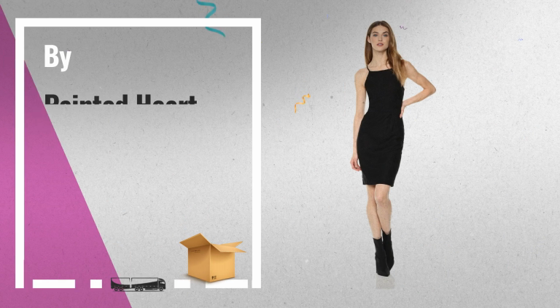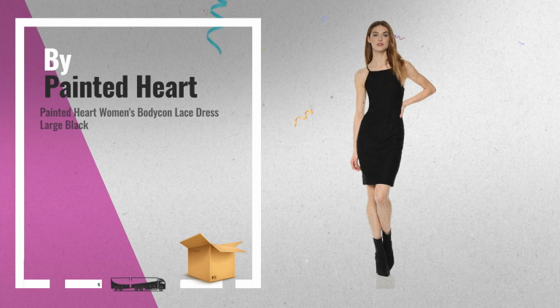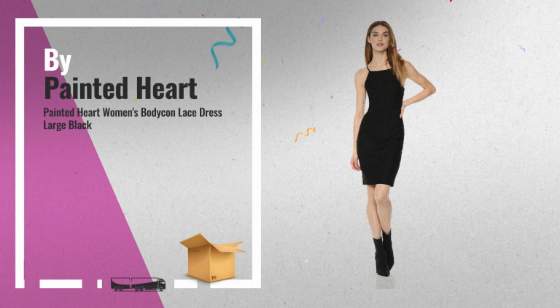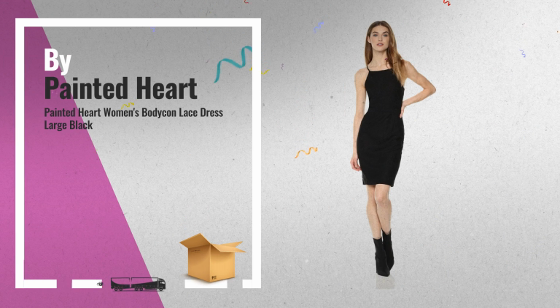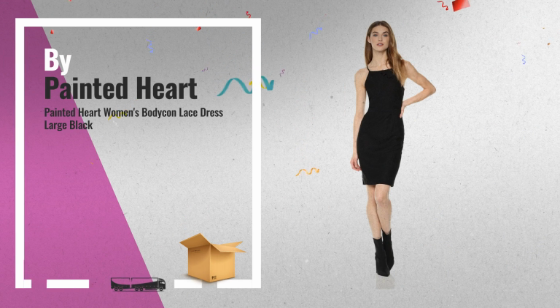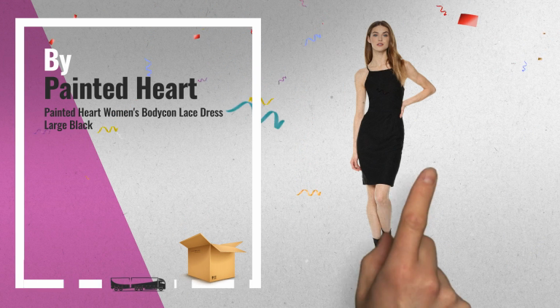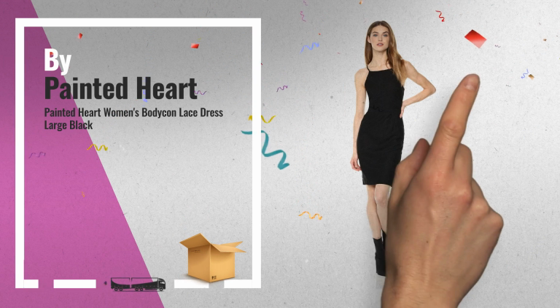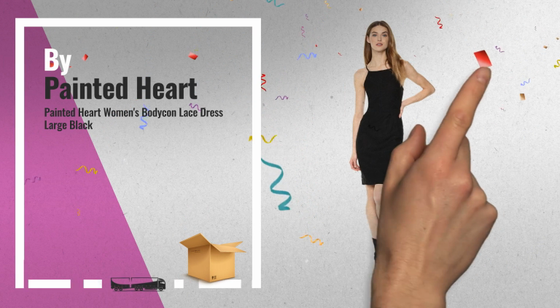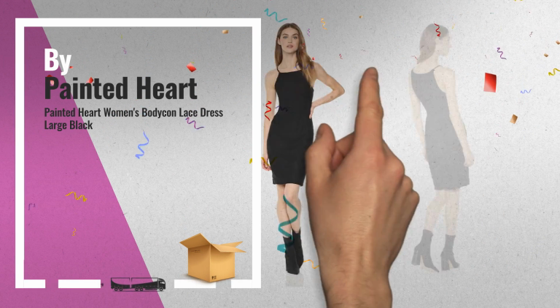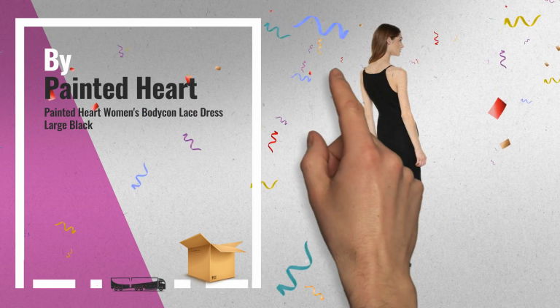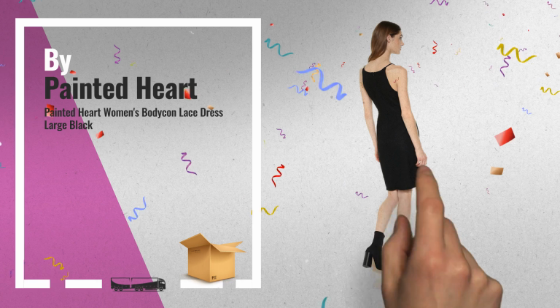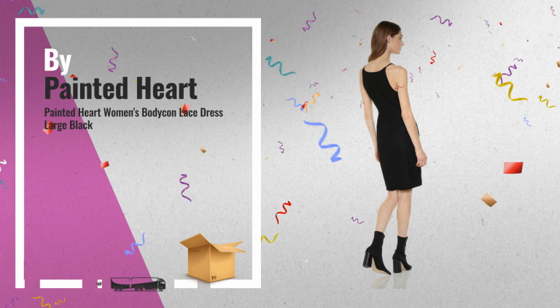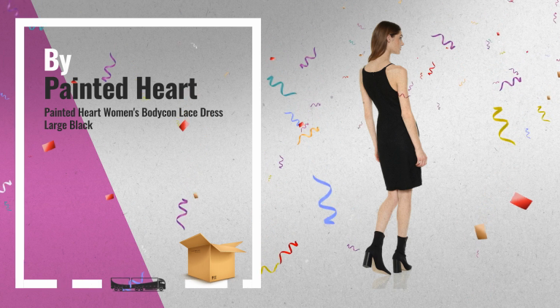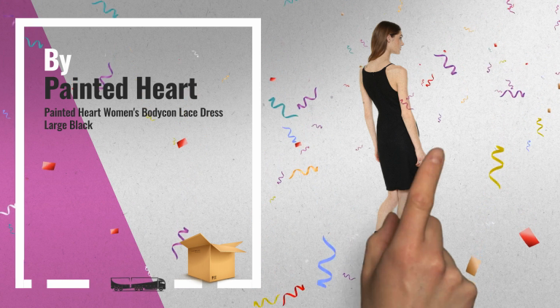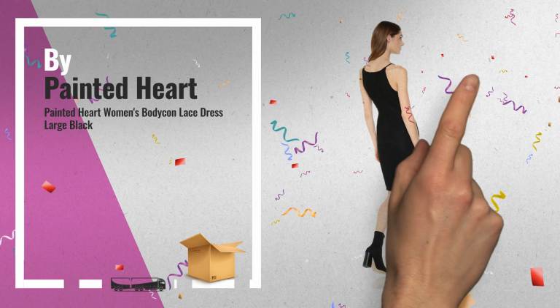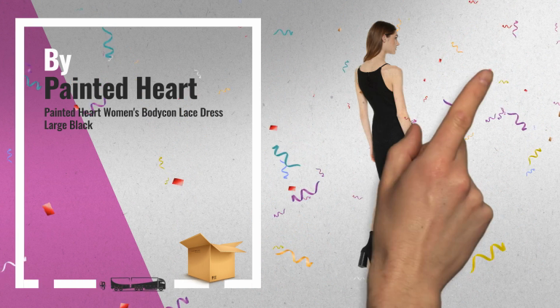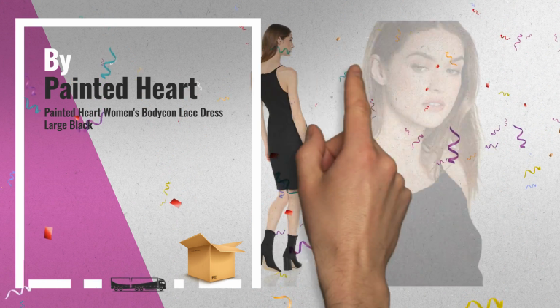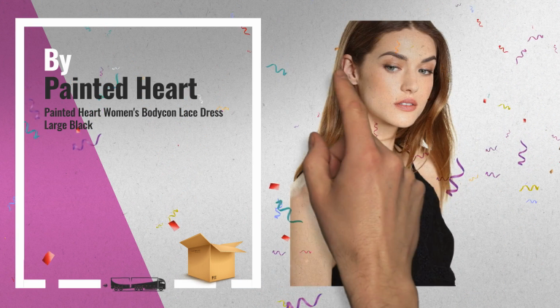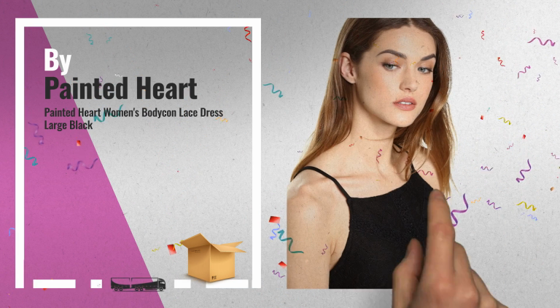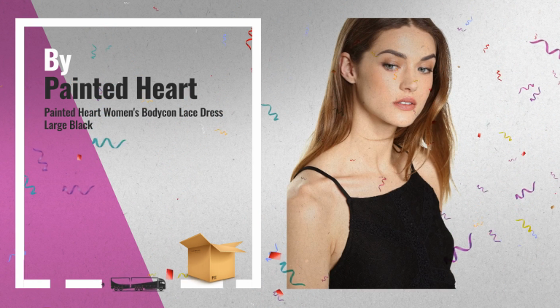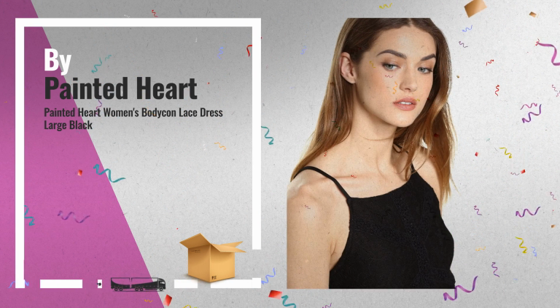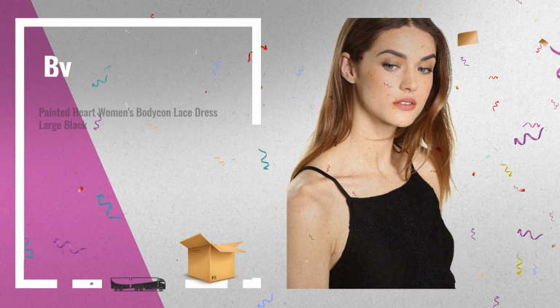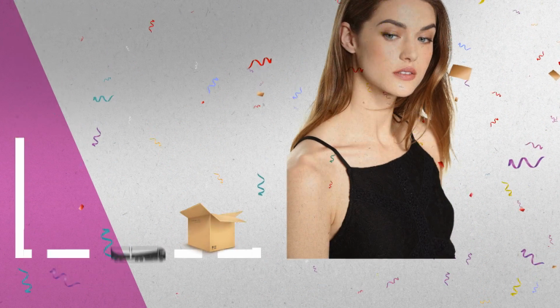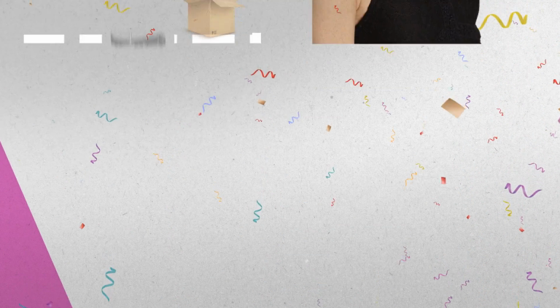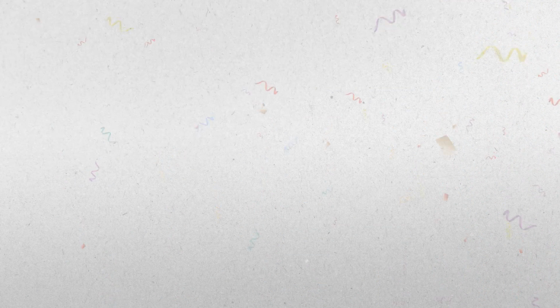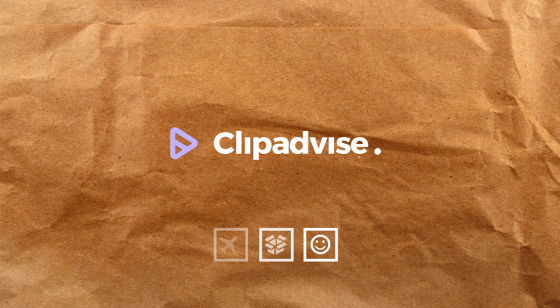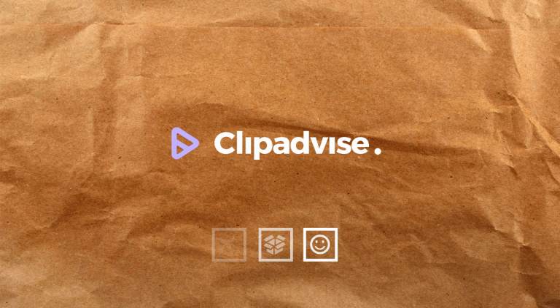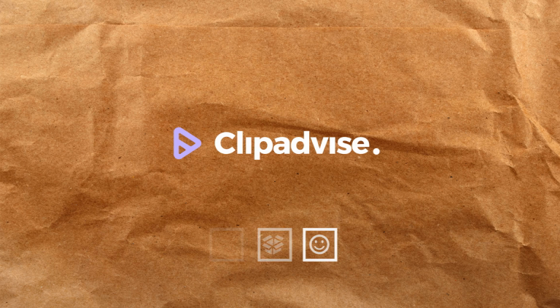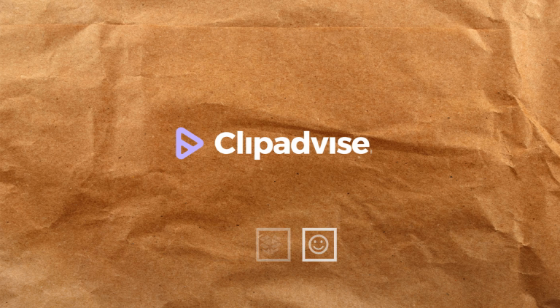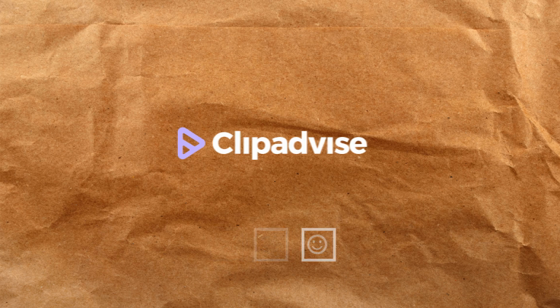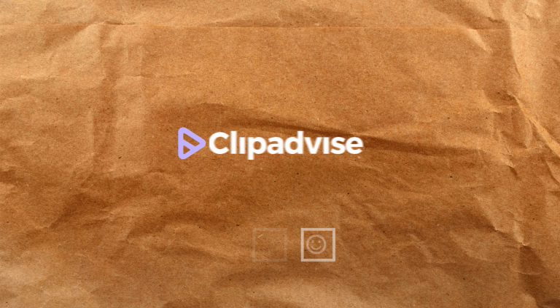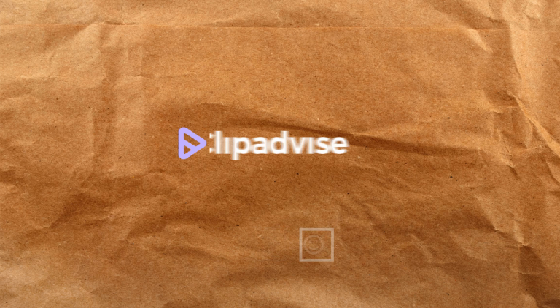For more info, click the banner below. Thank you.